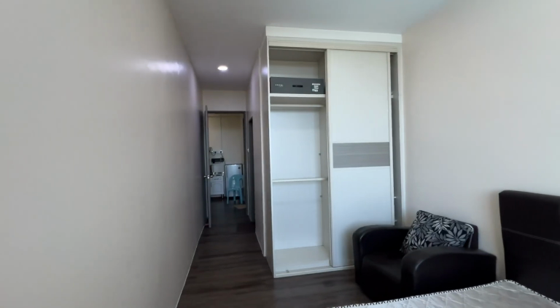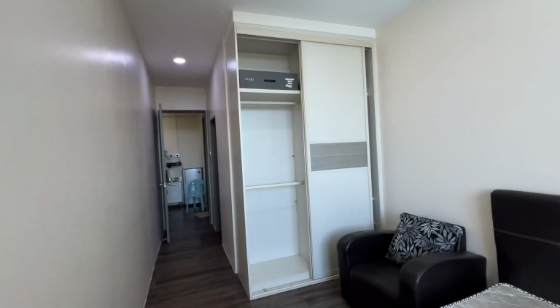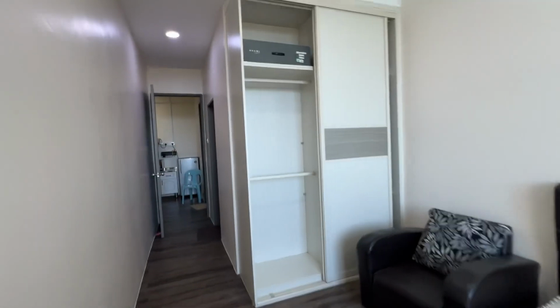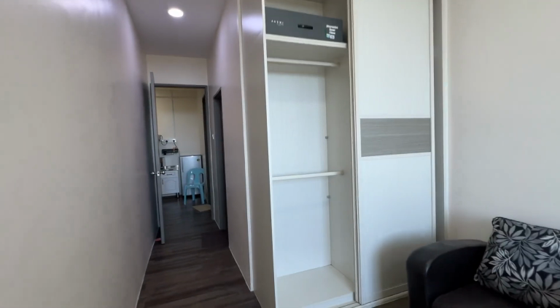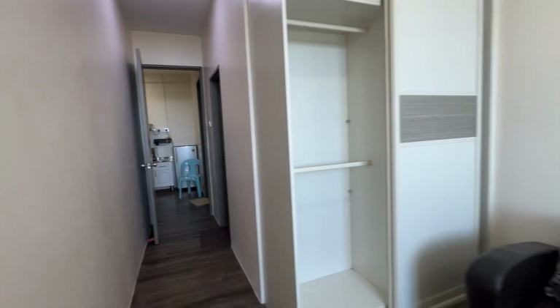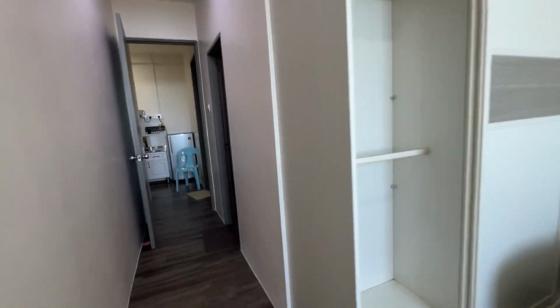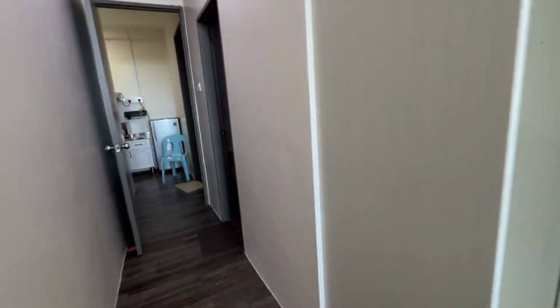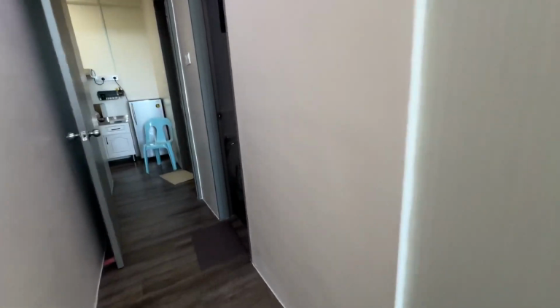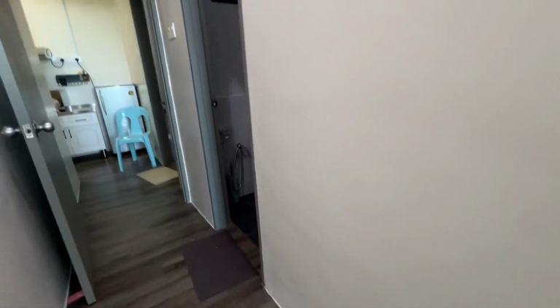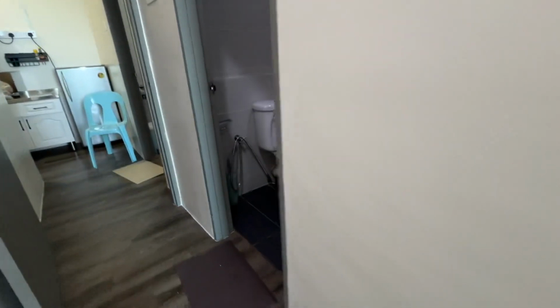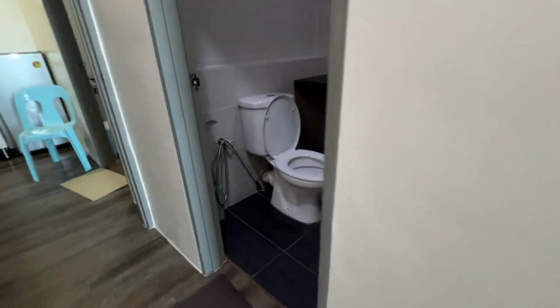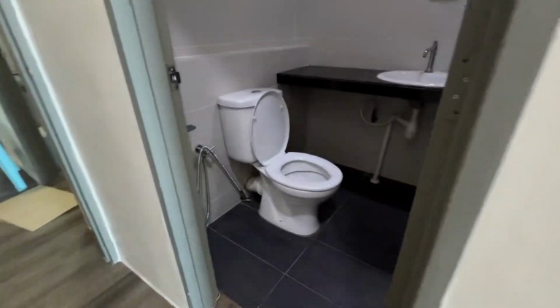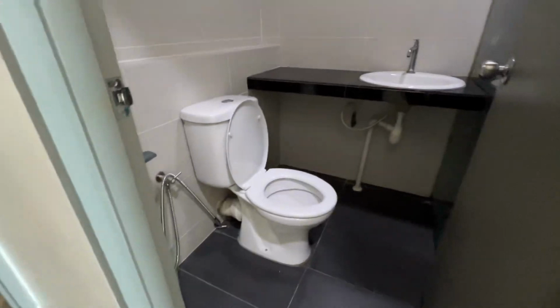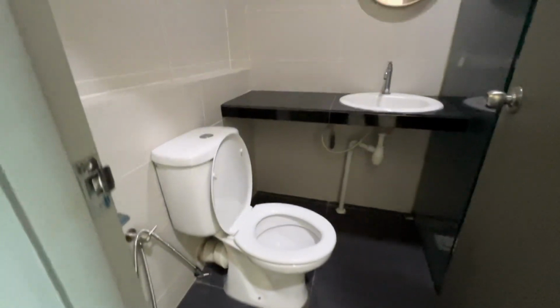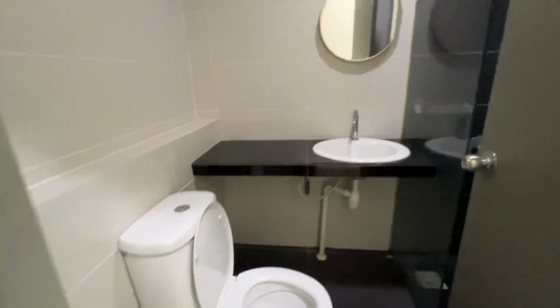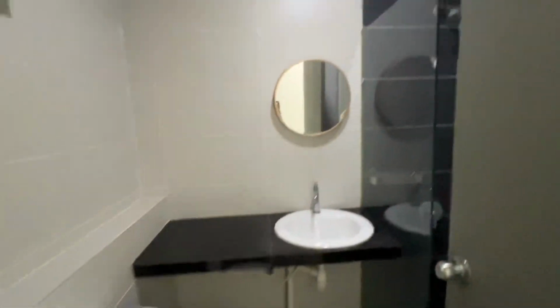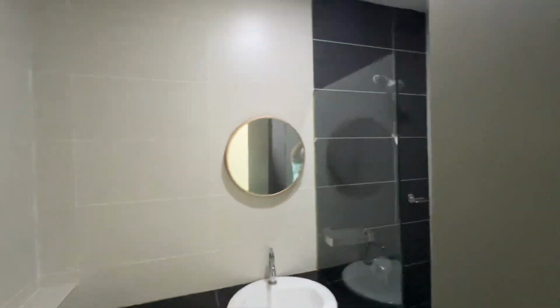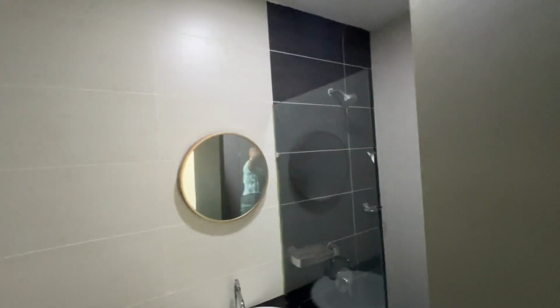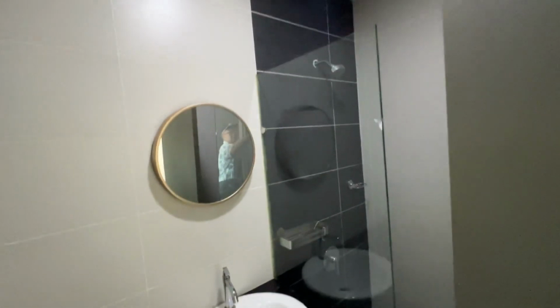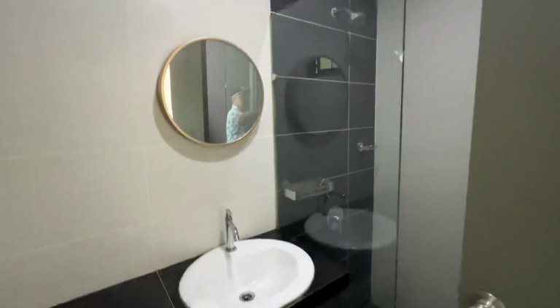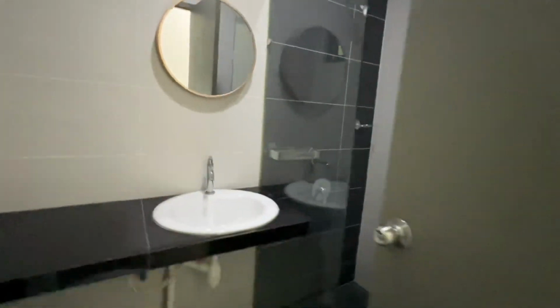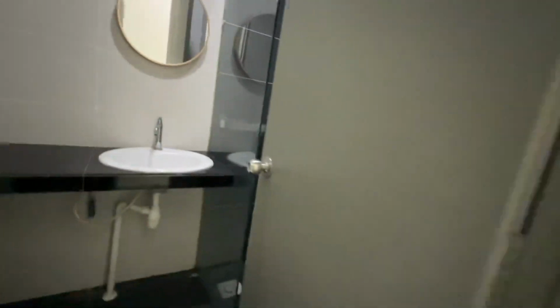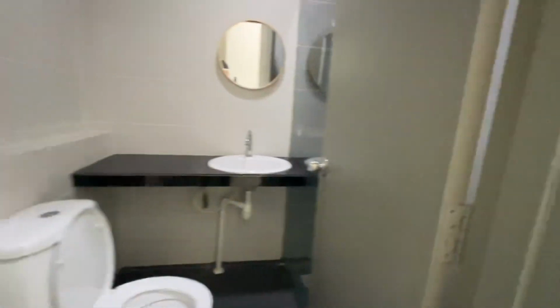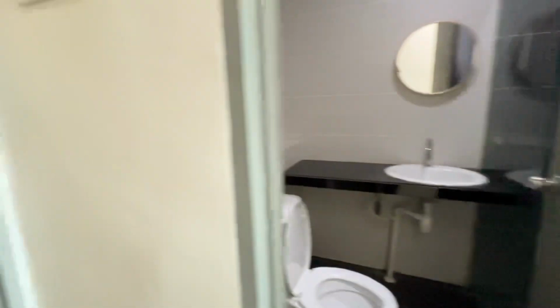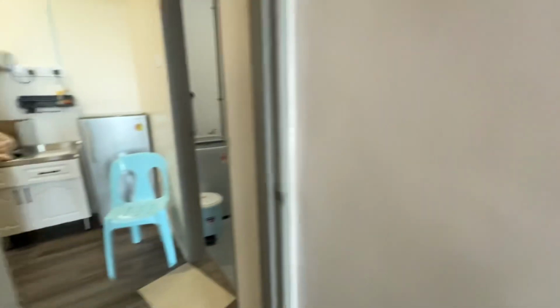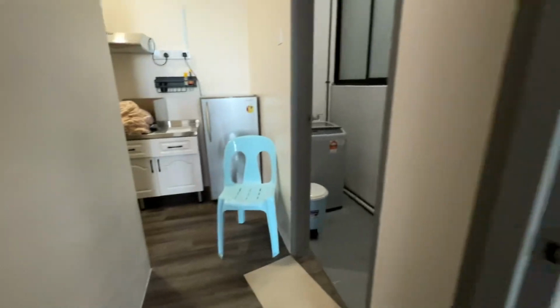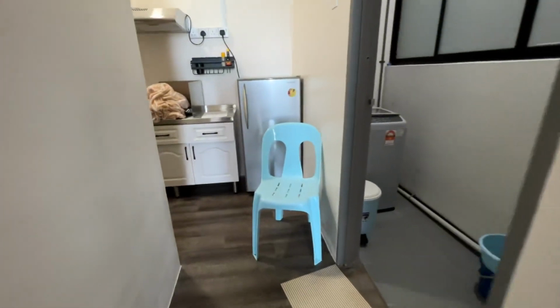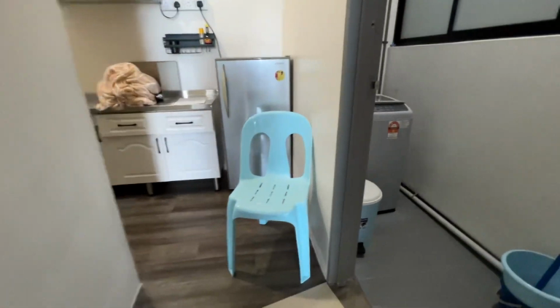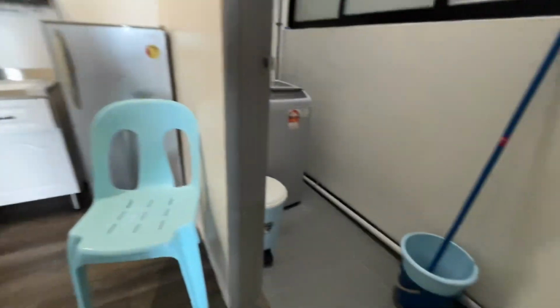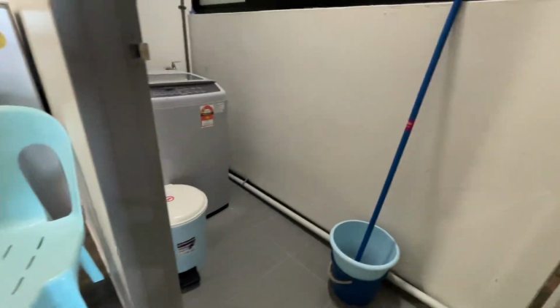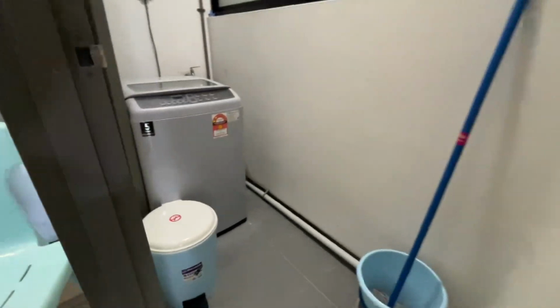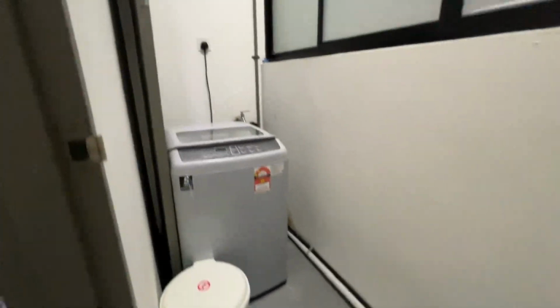And then there's a master bathroom here. So this pool view unit is for rent. Information letter or post within the description.